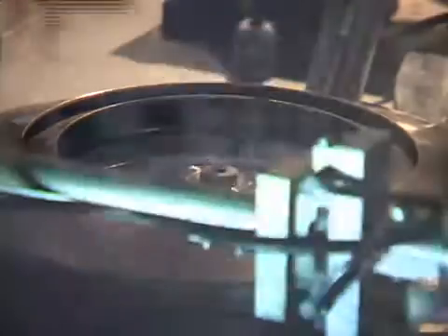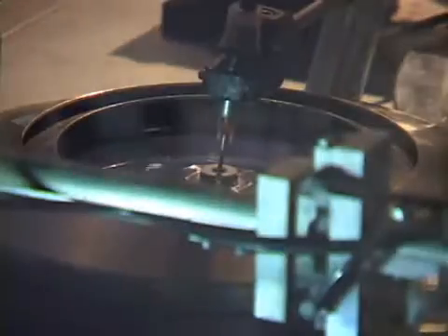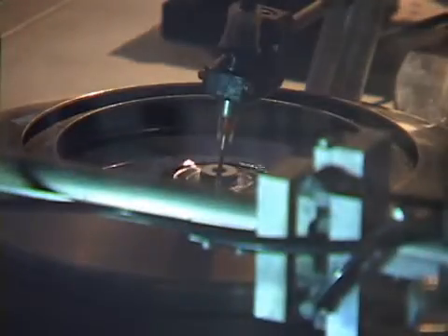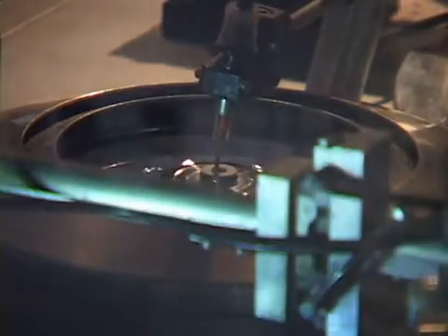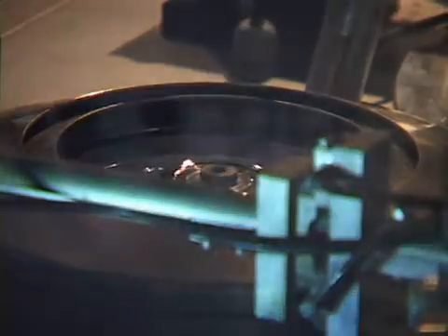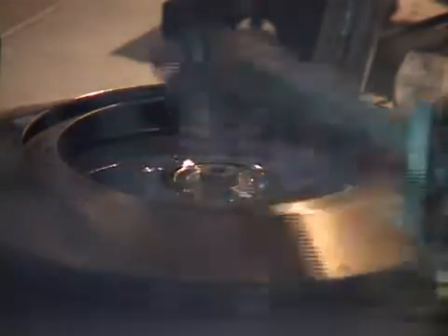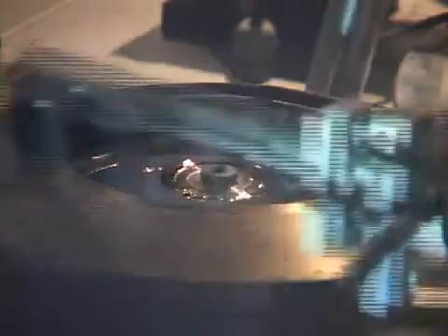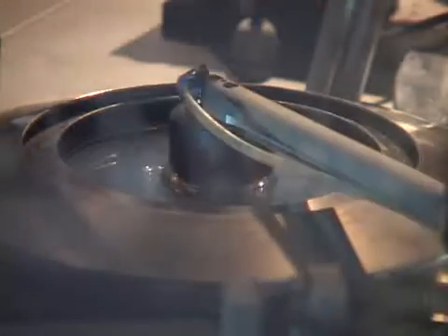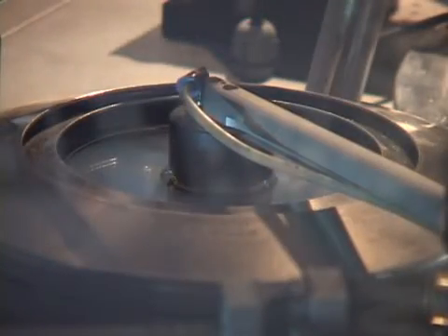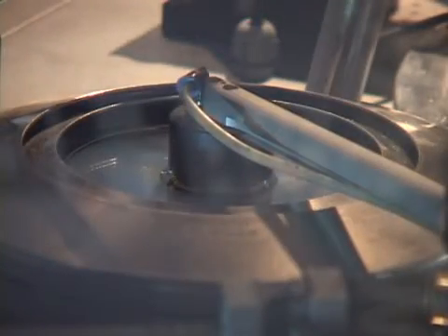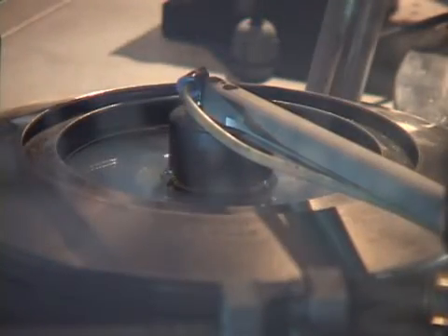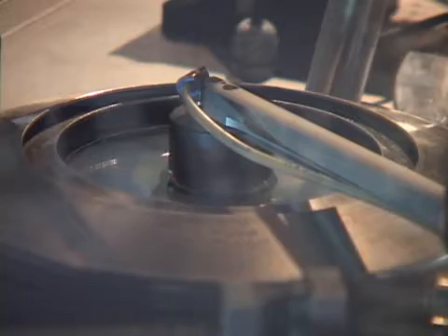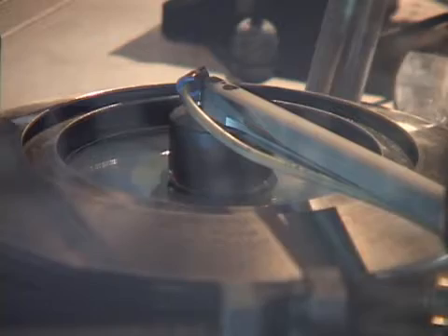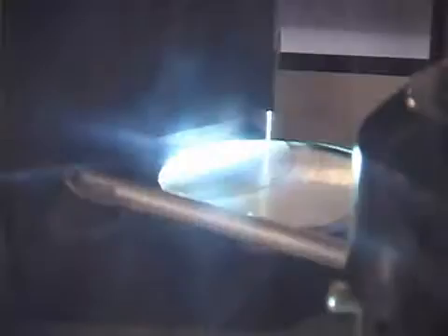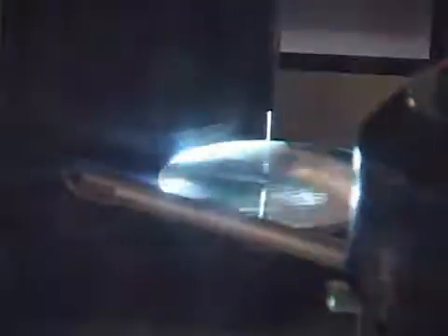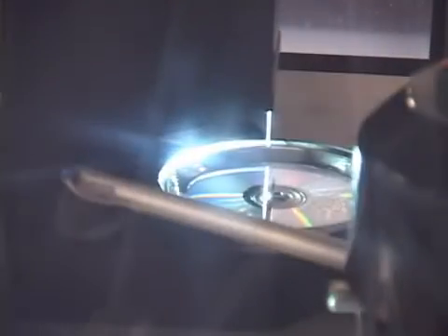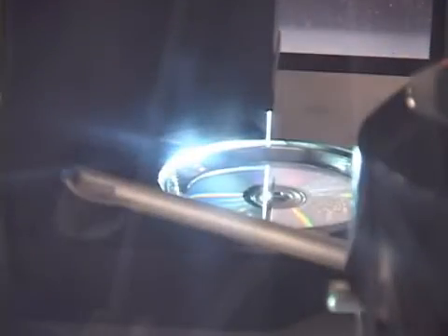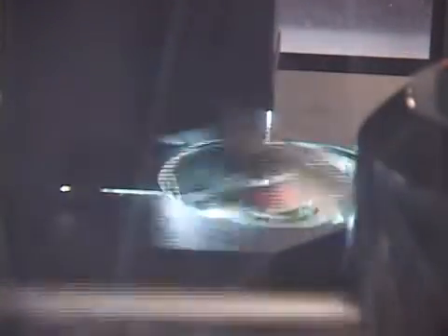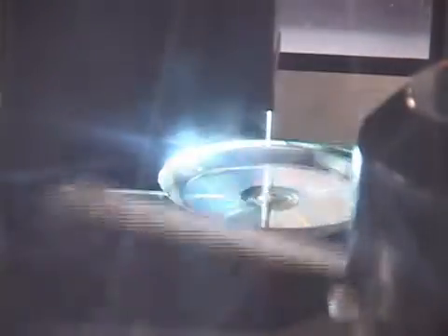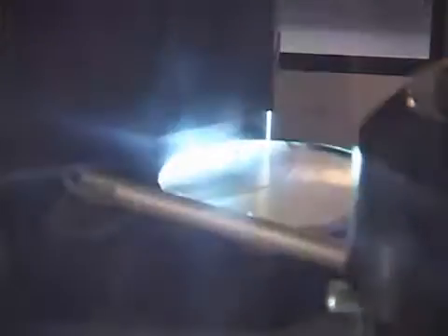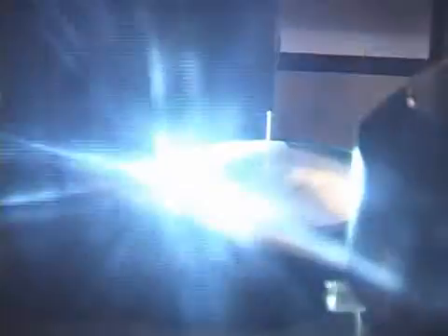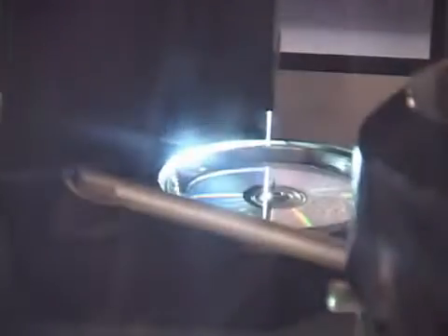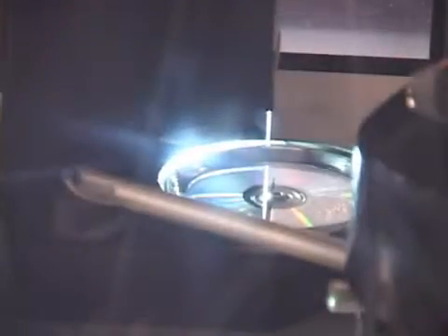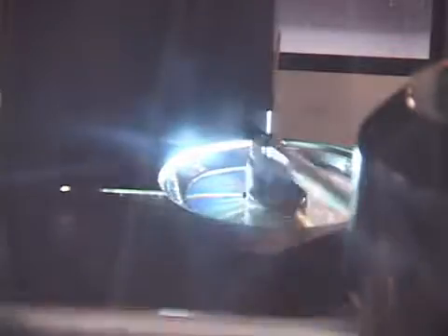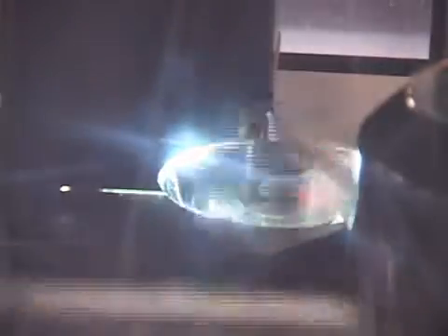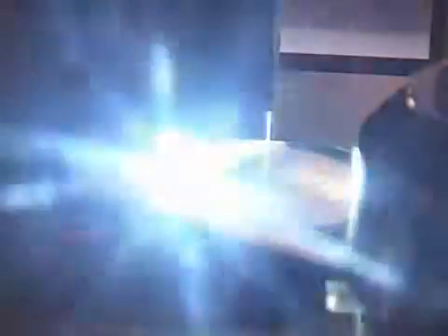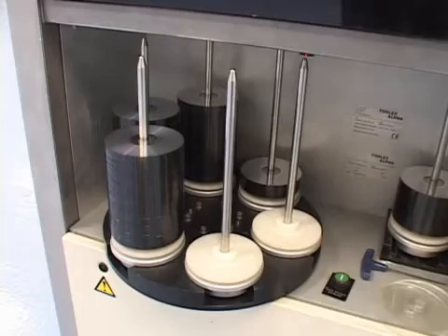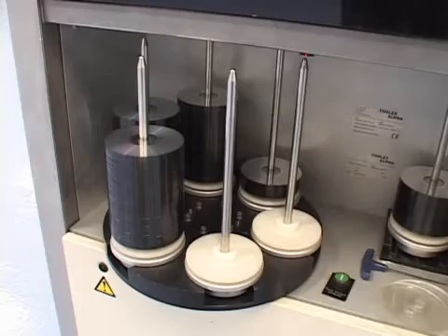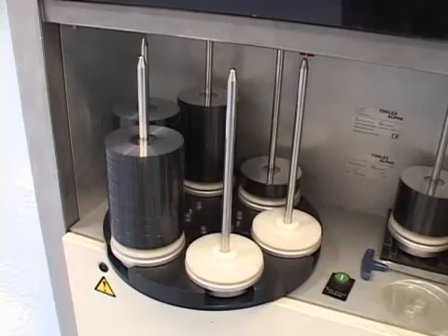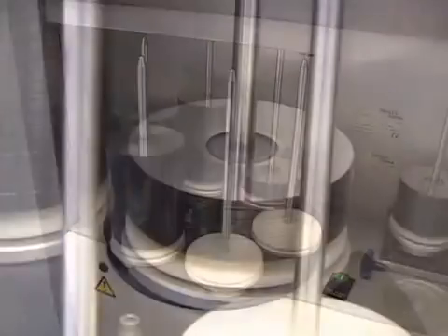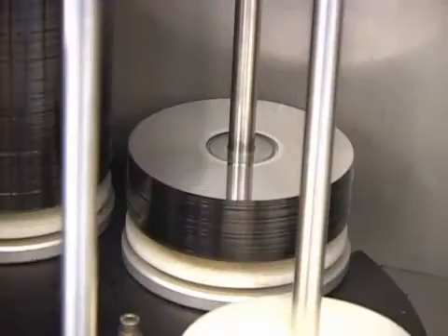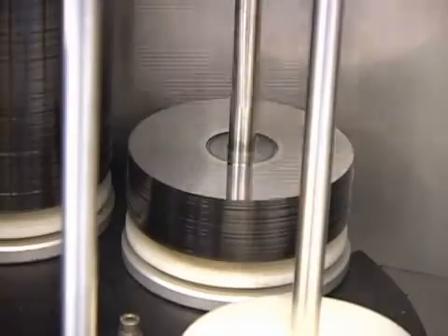A thin layer of lacquer is spun onto the disc surface to create a protective coating. Then the disc is cured under a UV light to form a hardened finish, thus creating a finished playable disc.